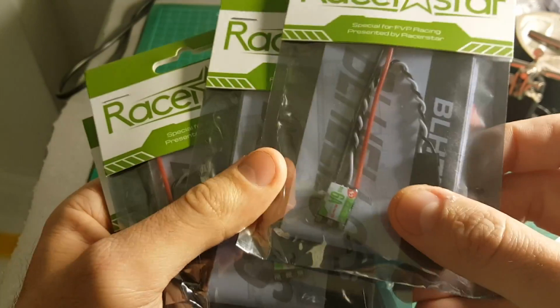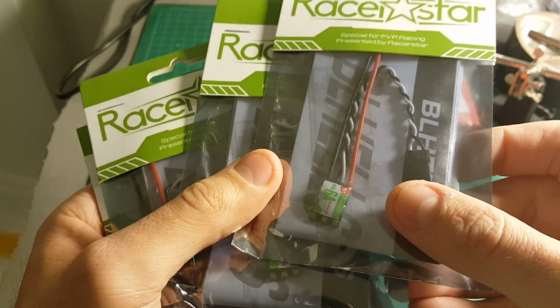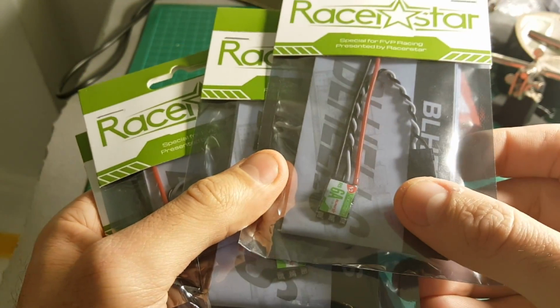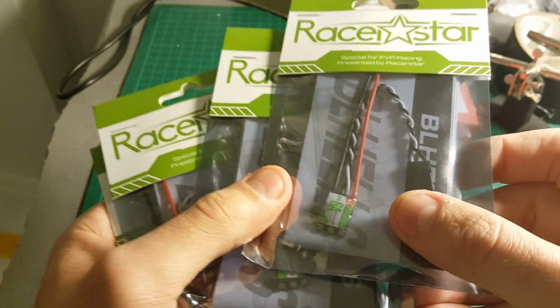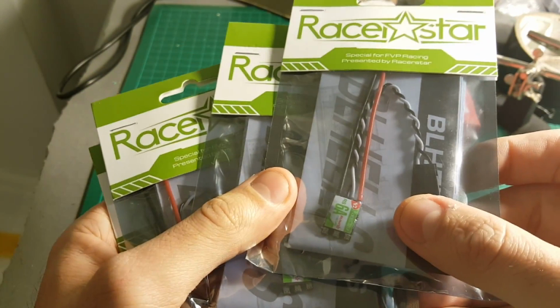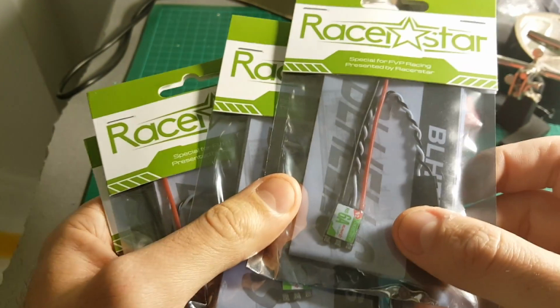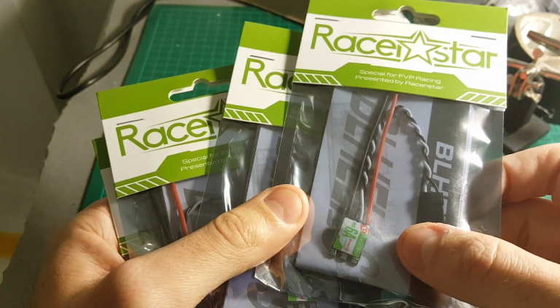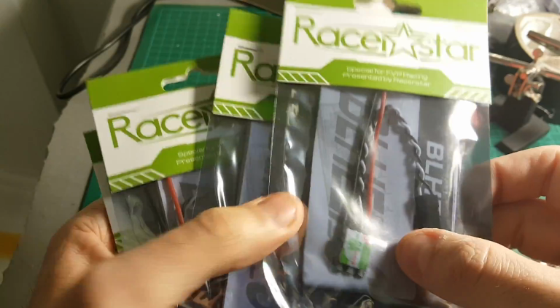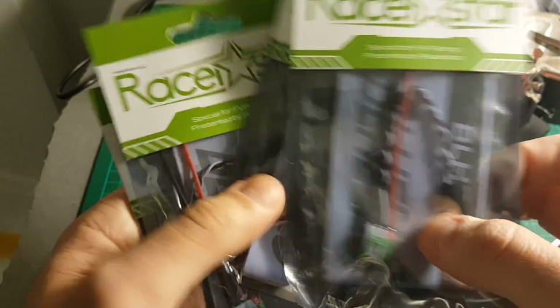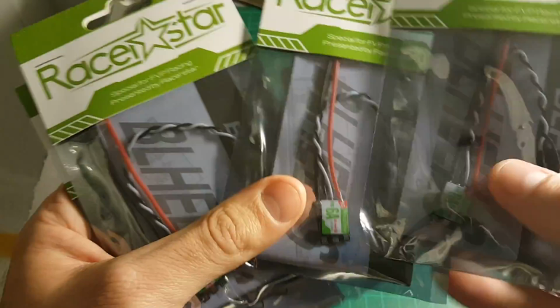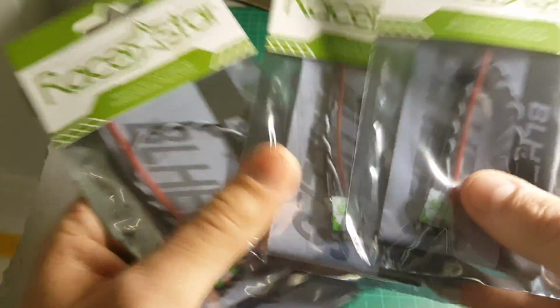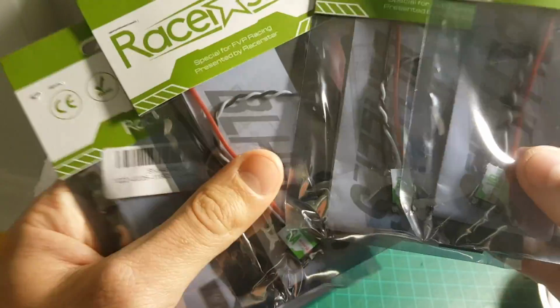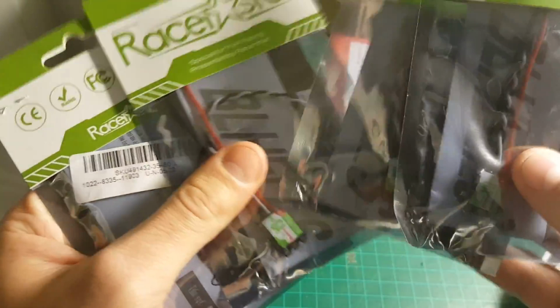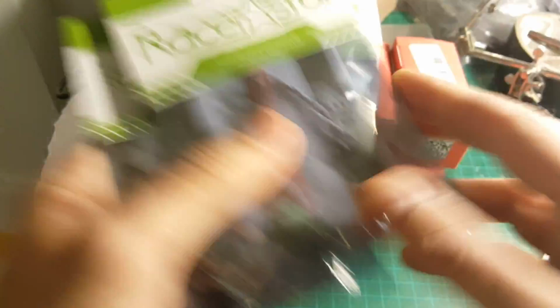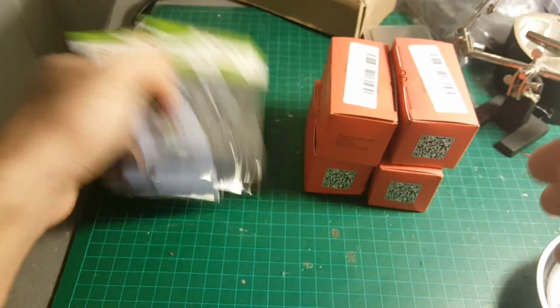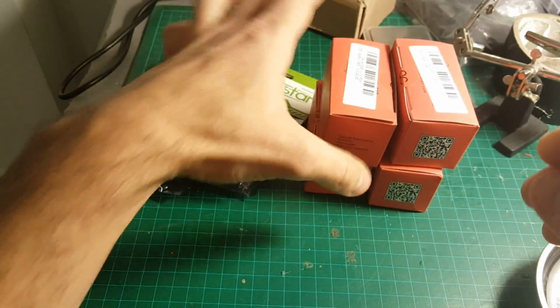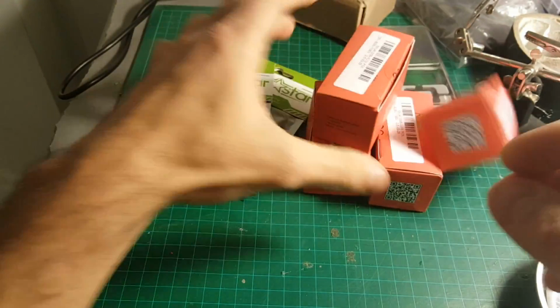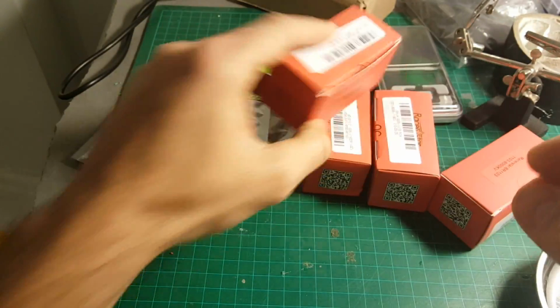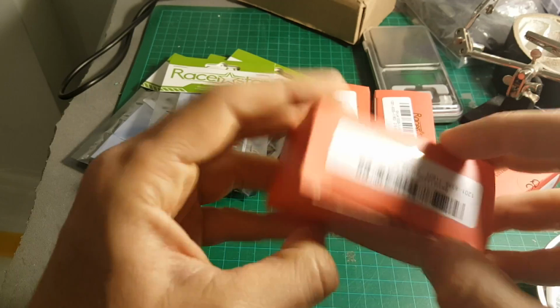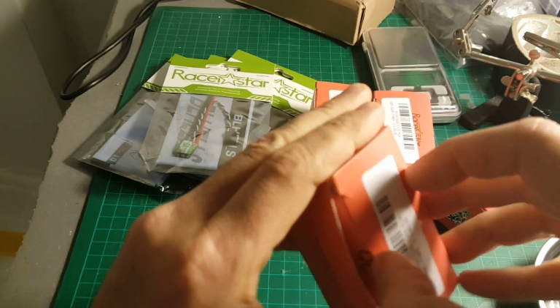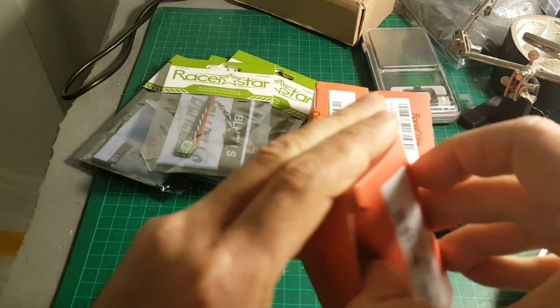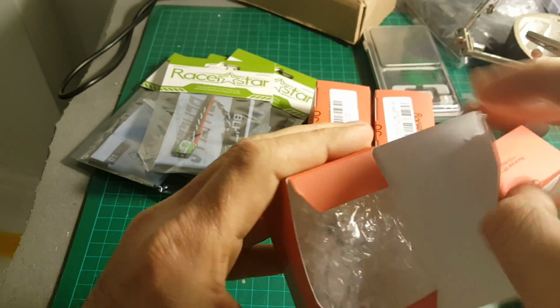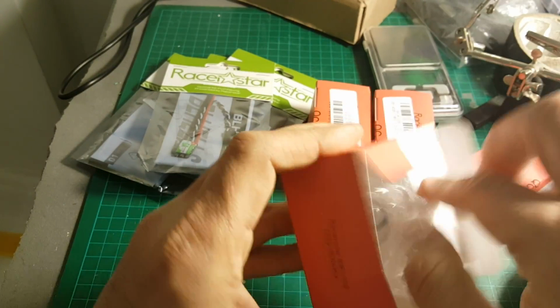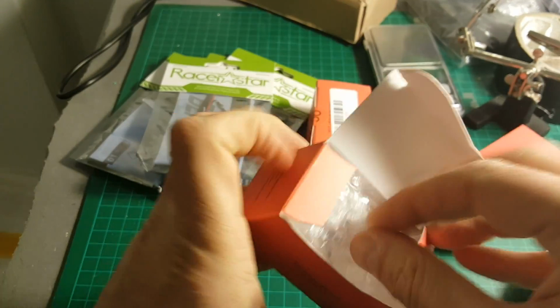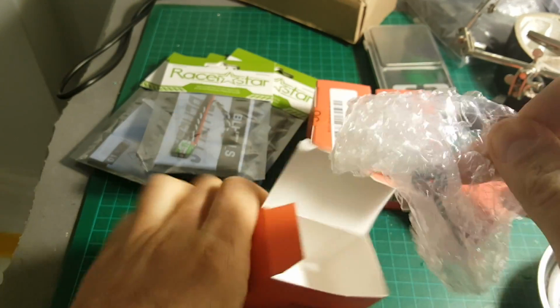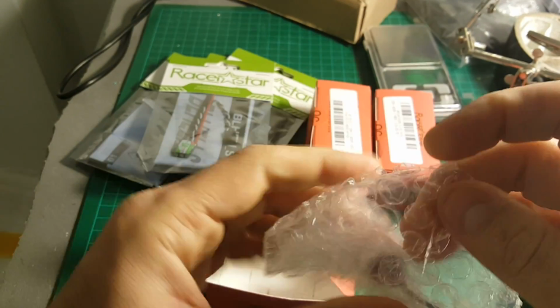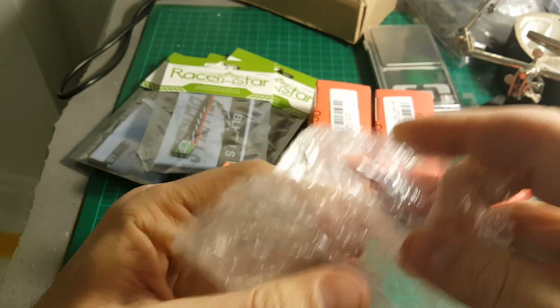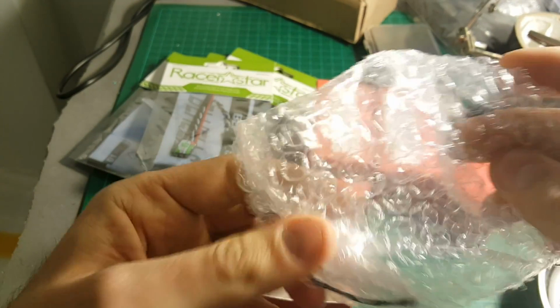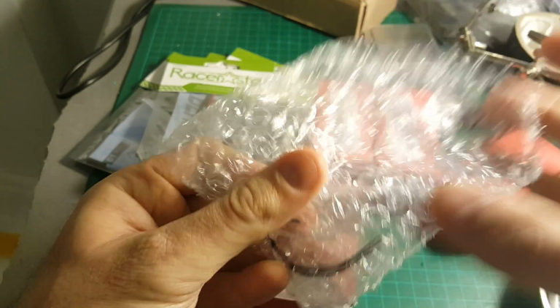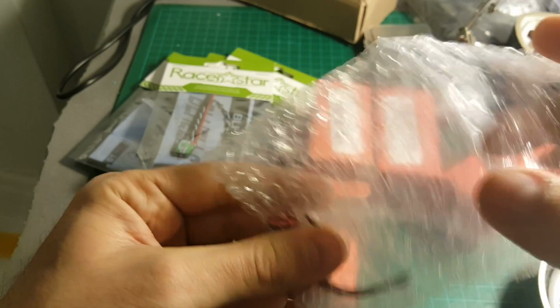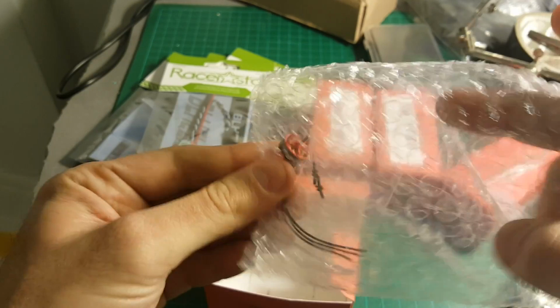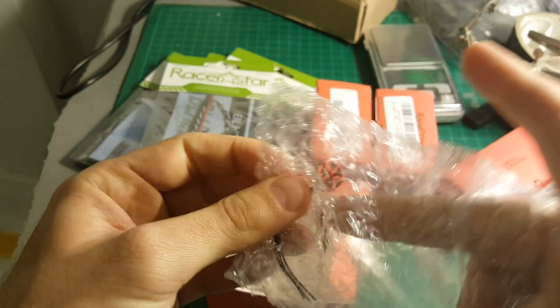We've got these 6A Racer Star ESCs. They came in a kit with also these motors. These are 8000KV motors.